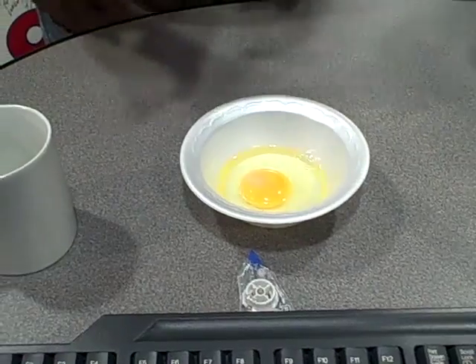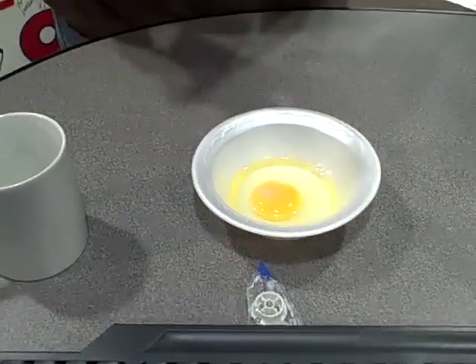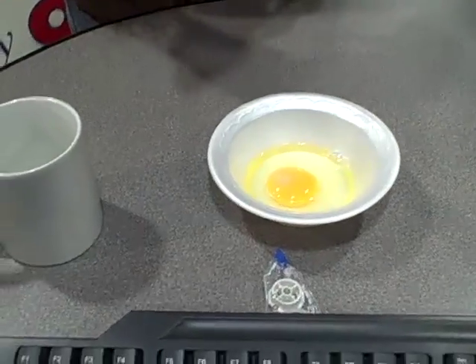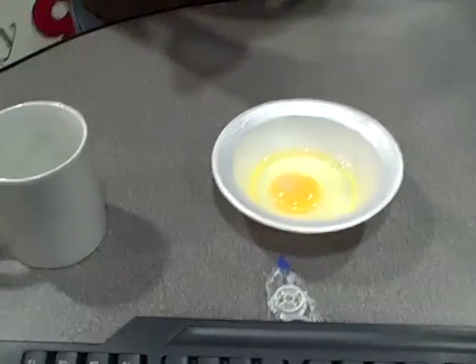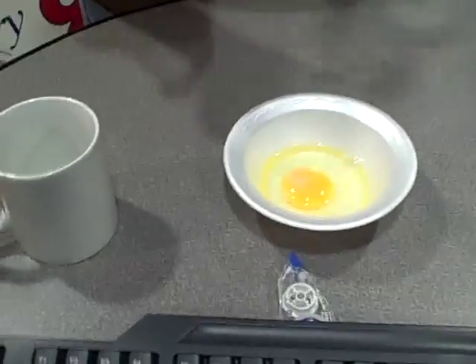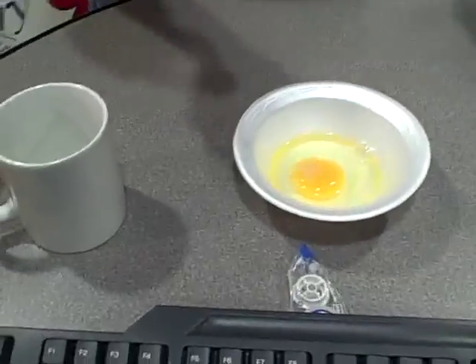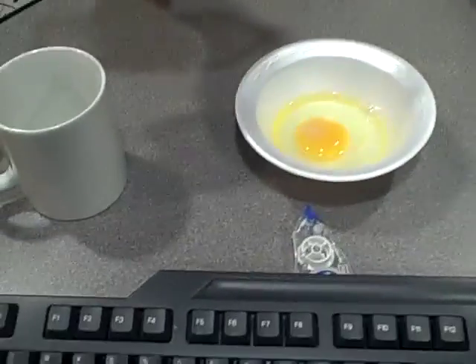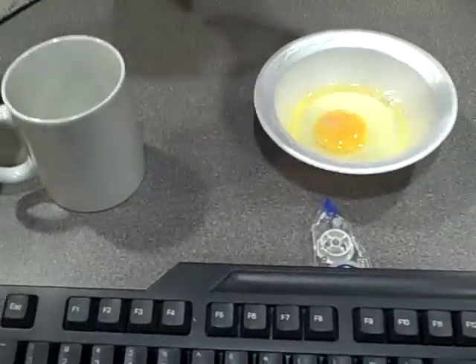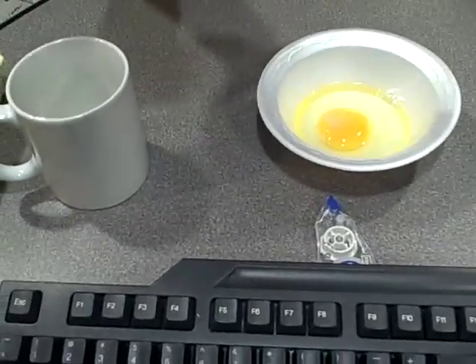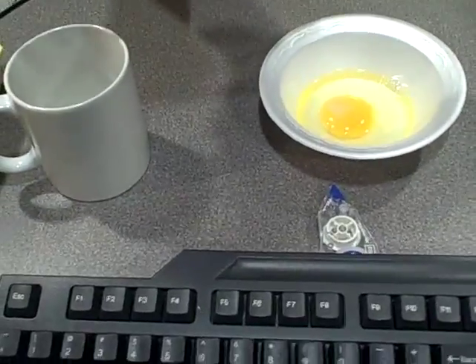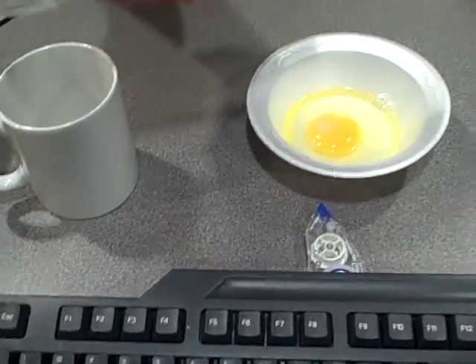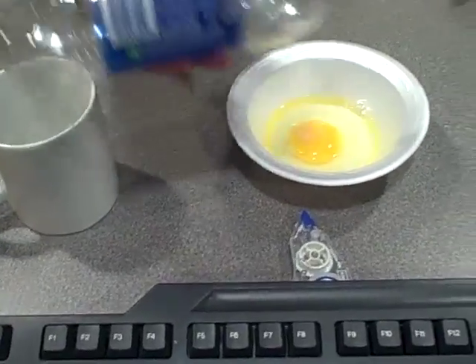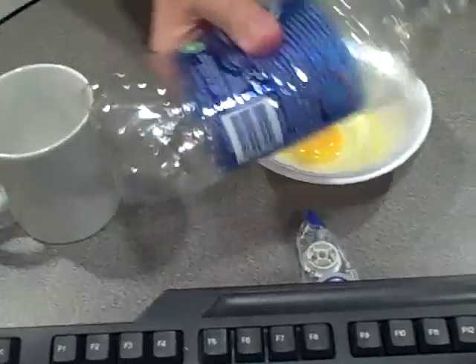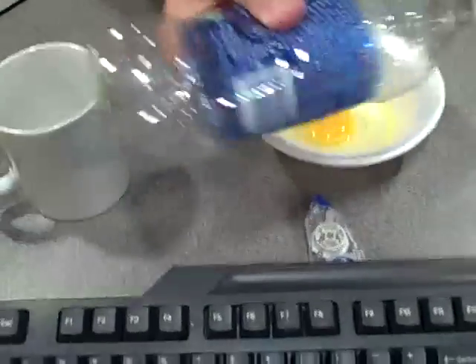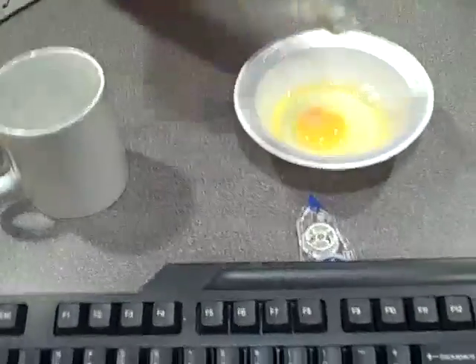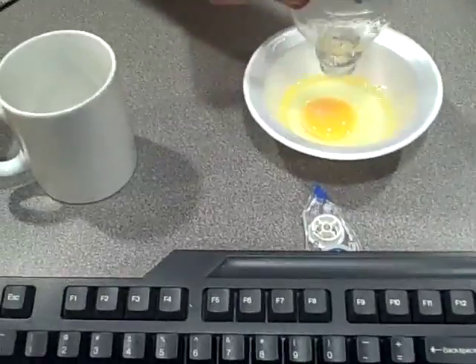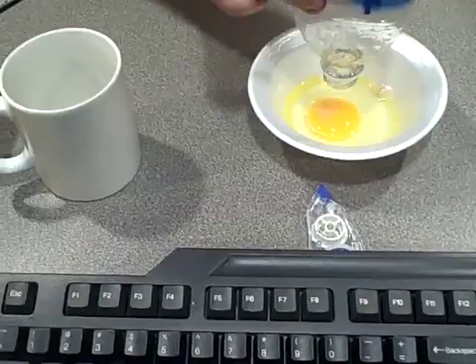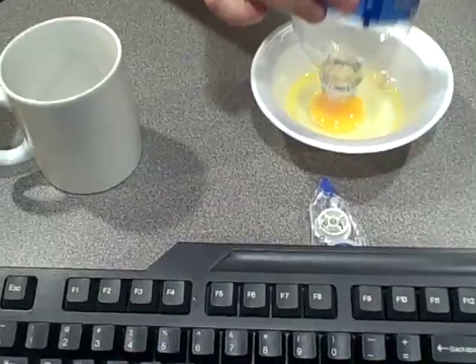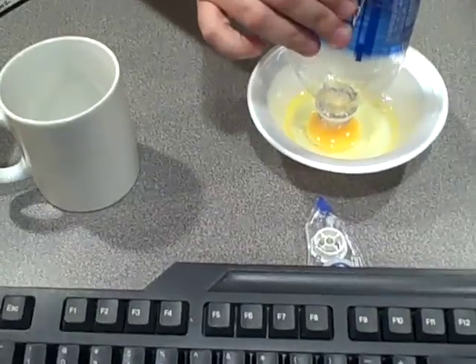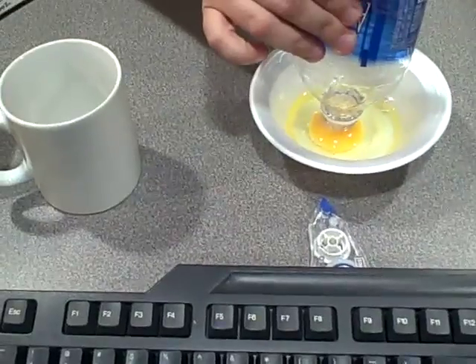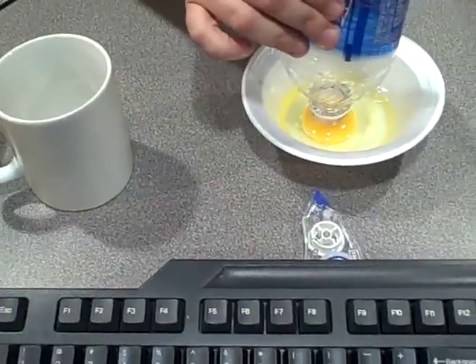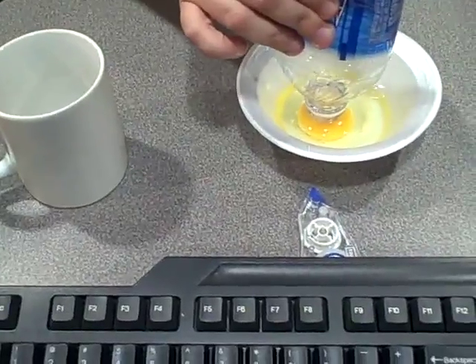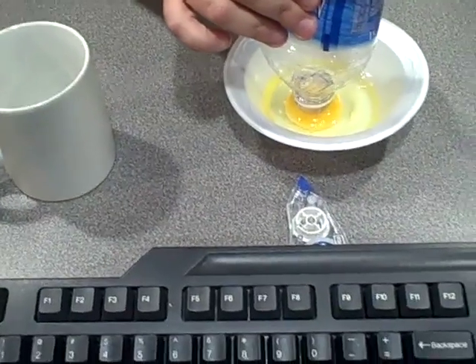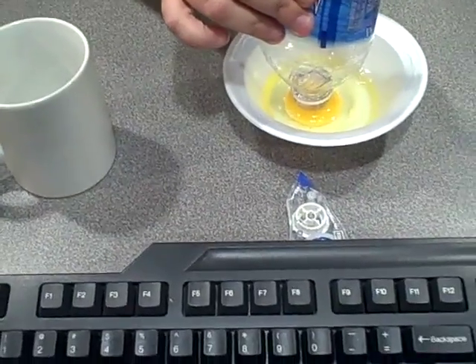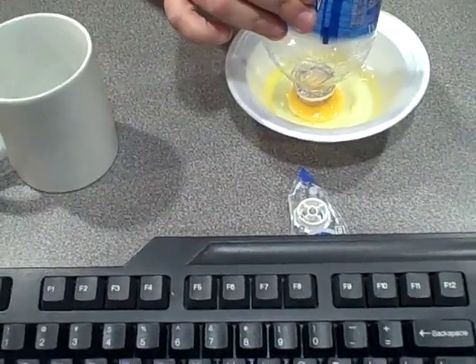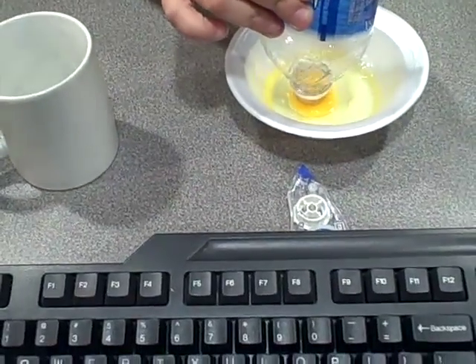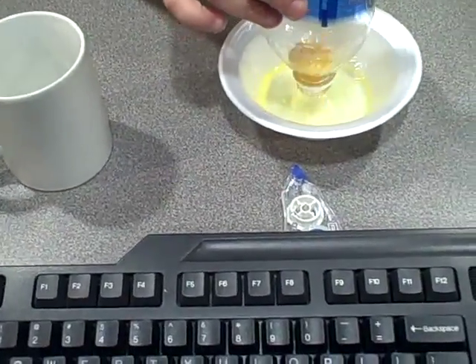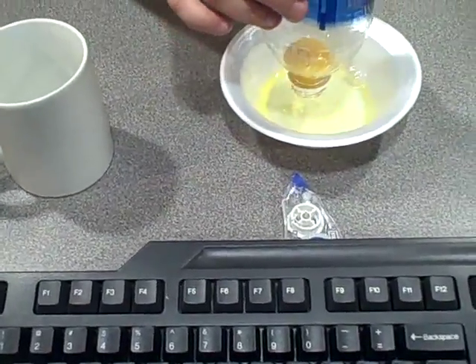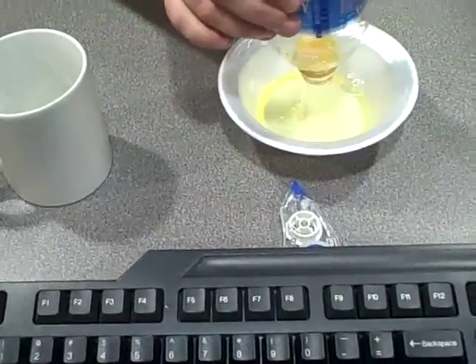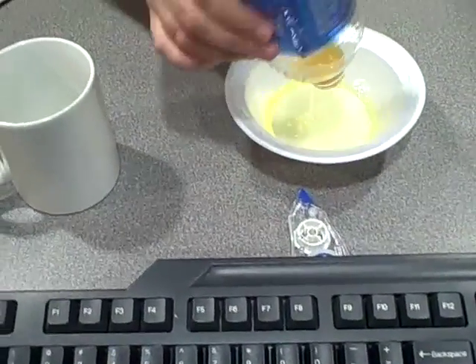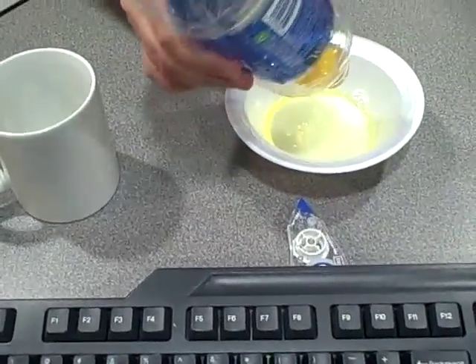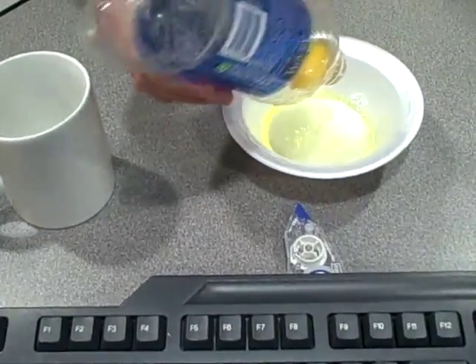So we saw this video online, and all you do is take the water bottle, squeeze the air out of it, put it over the yolk and... it worked!